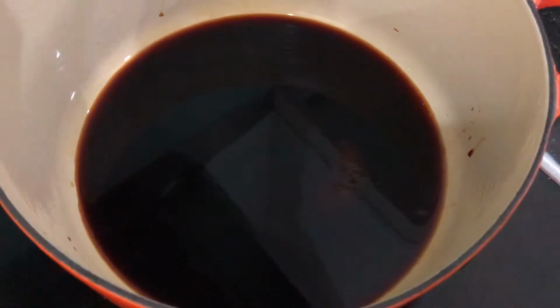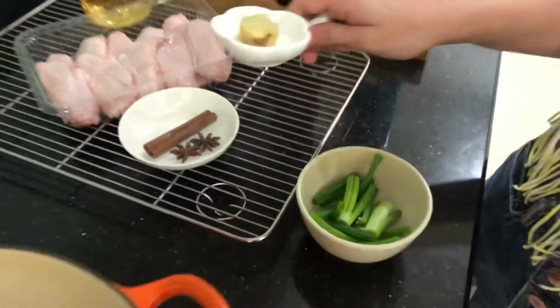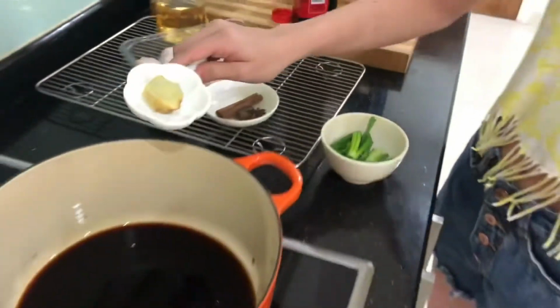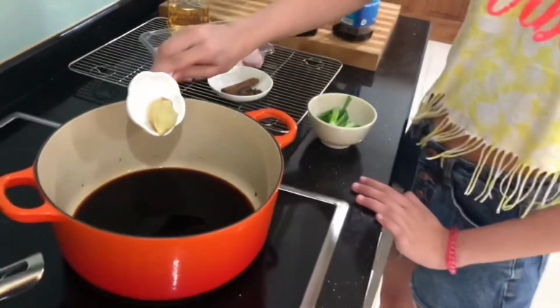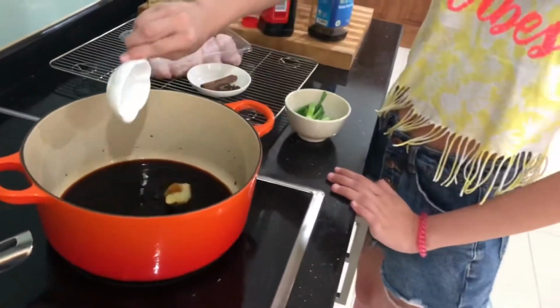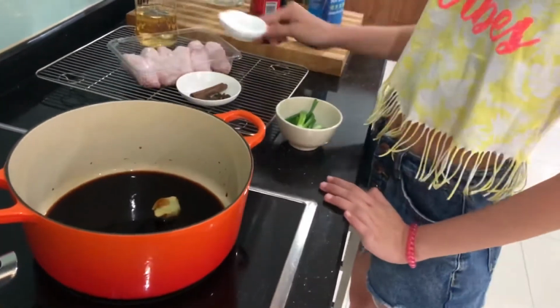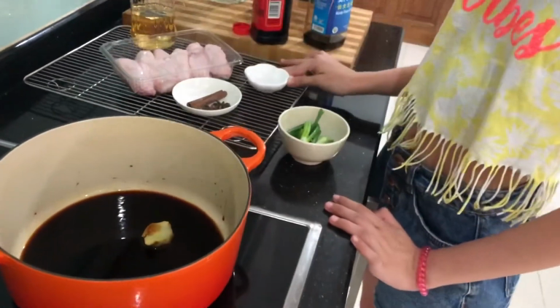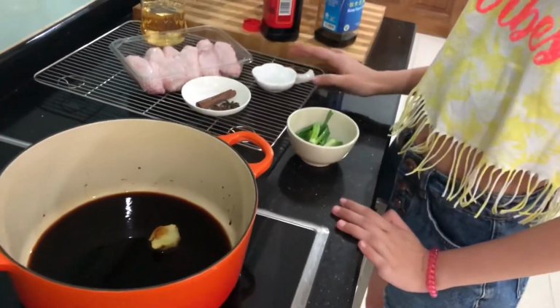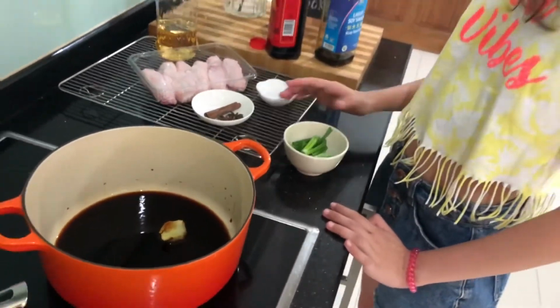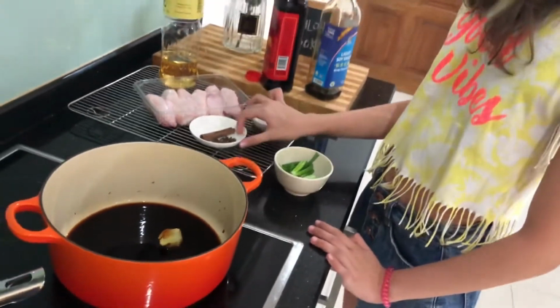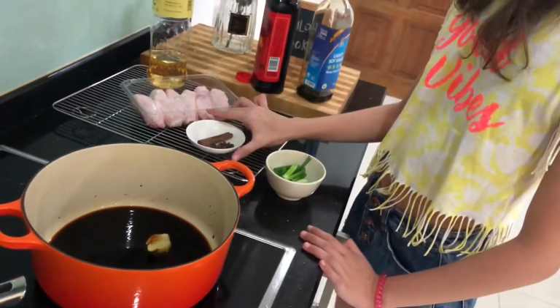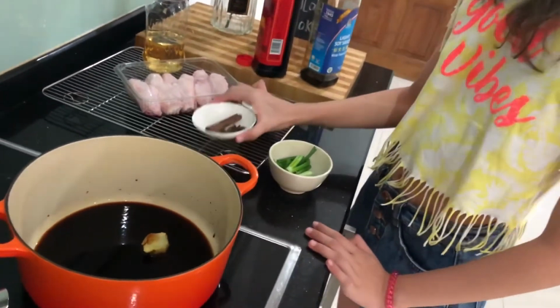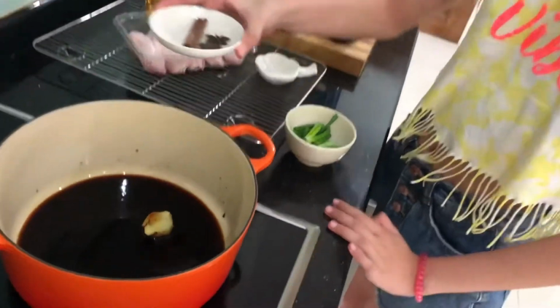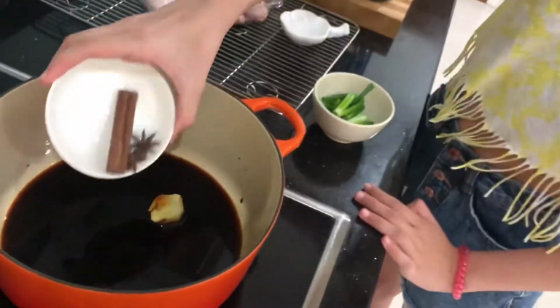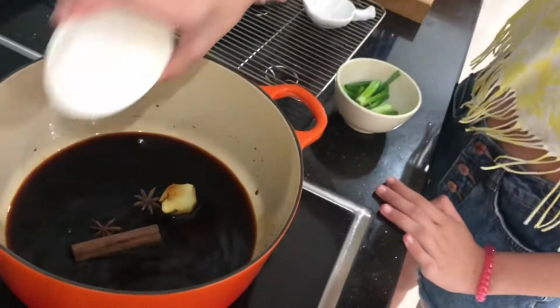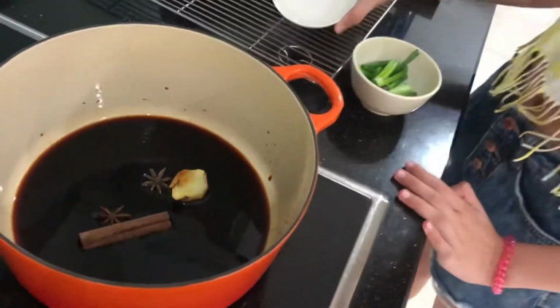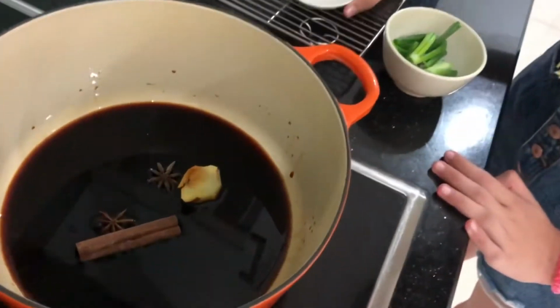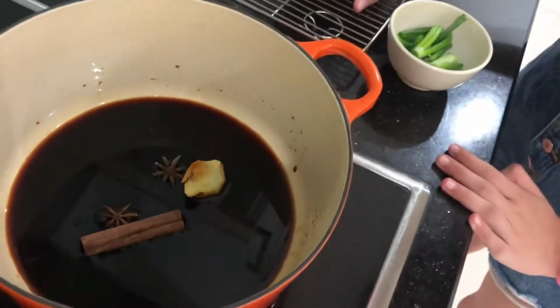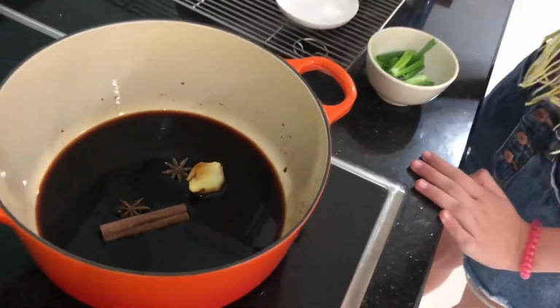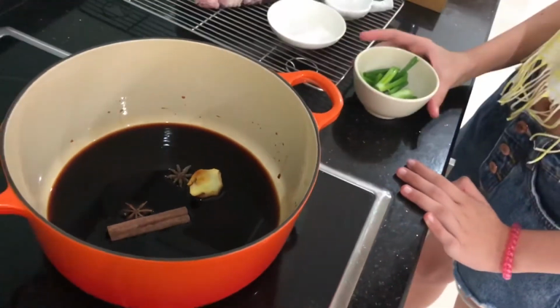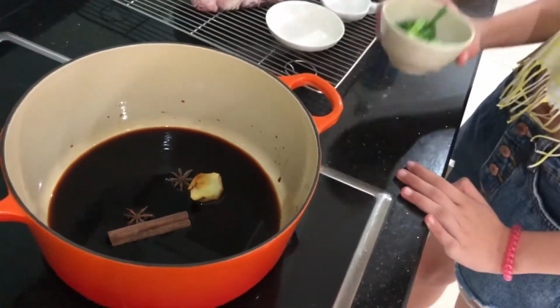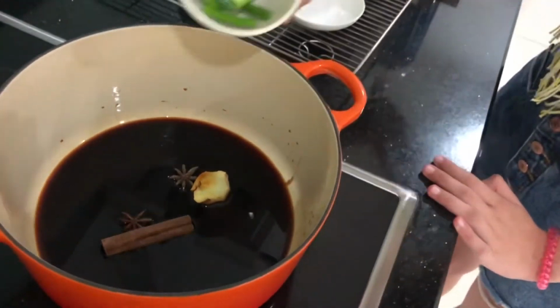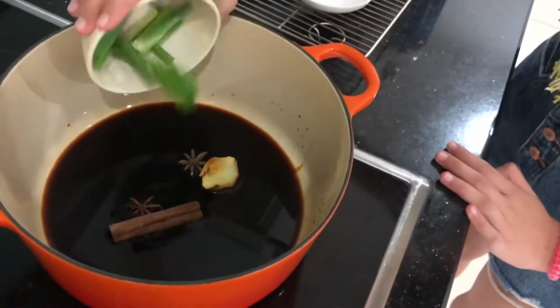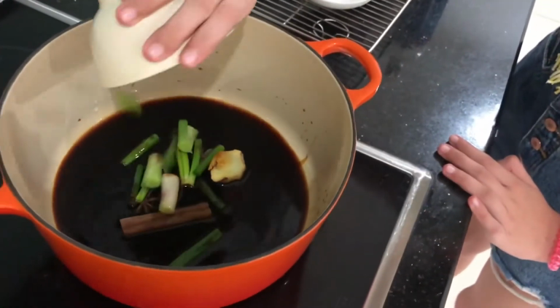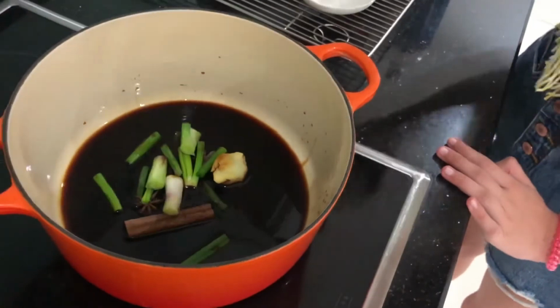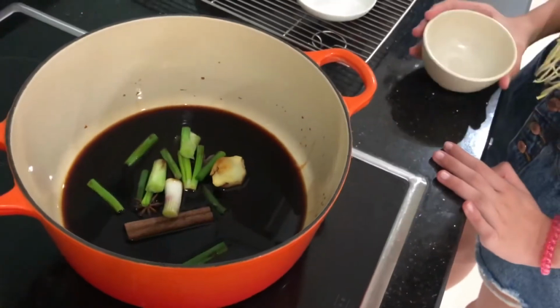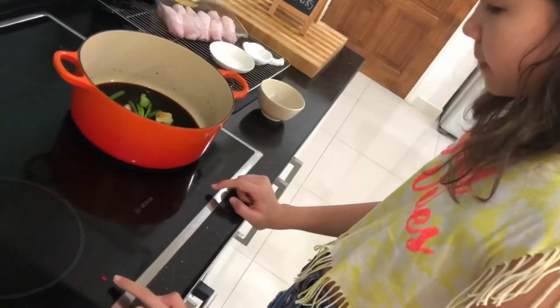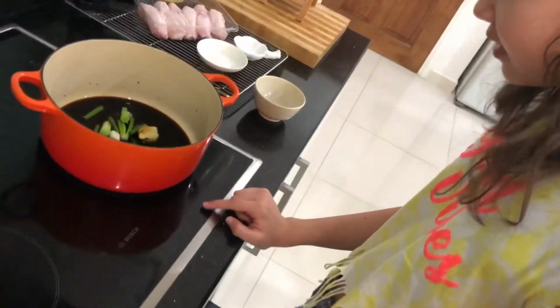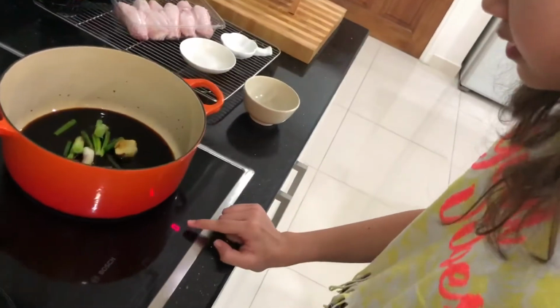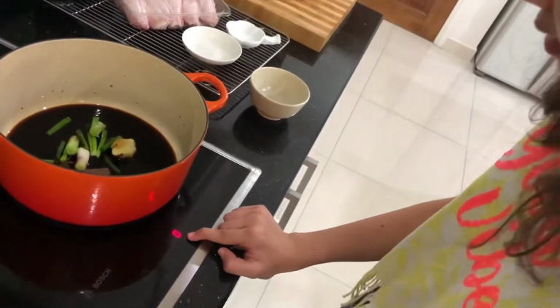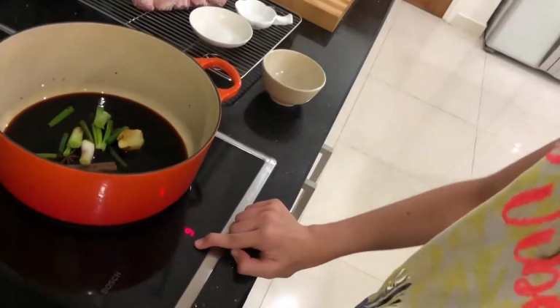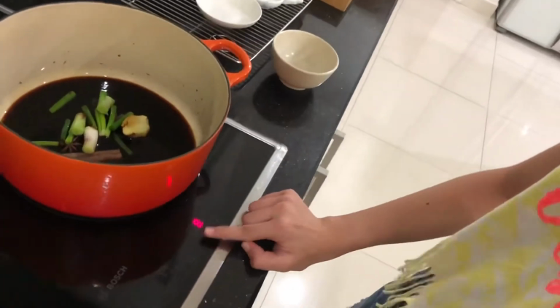Add one centimeter piece of ginger, one cinnamon stick, two star anise, and the spring onions. Bring to a boil over medium high heat.